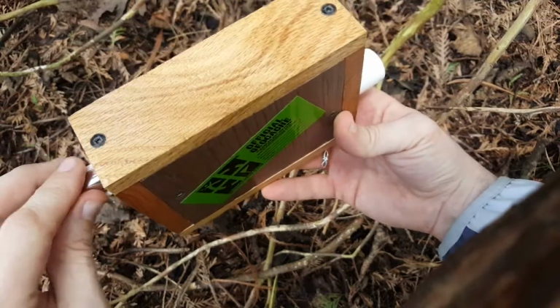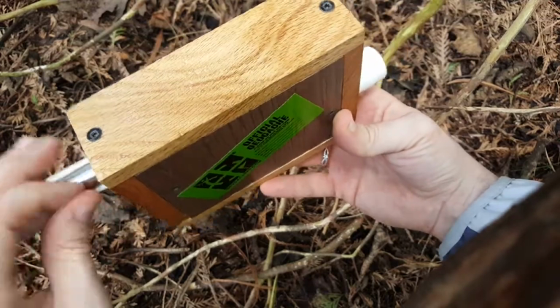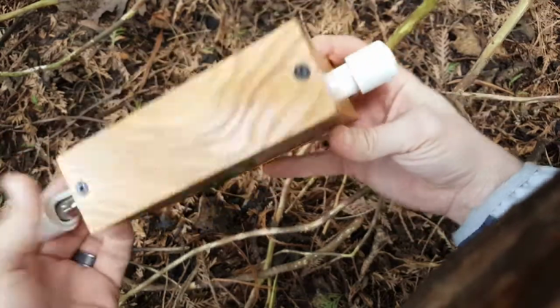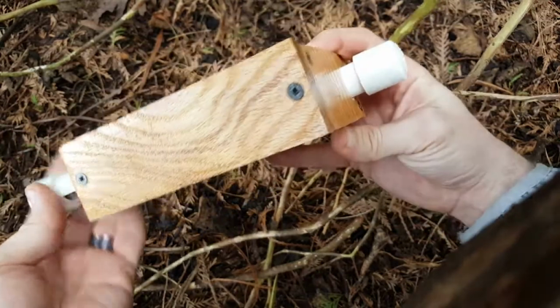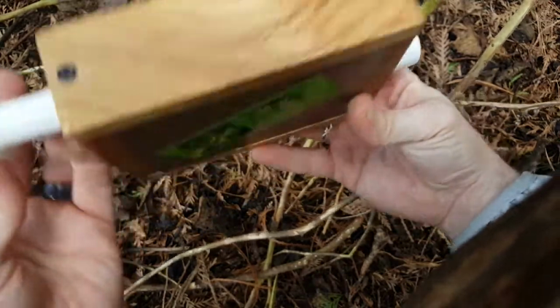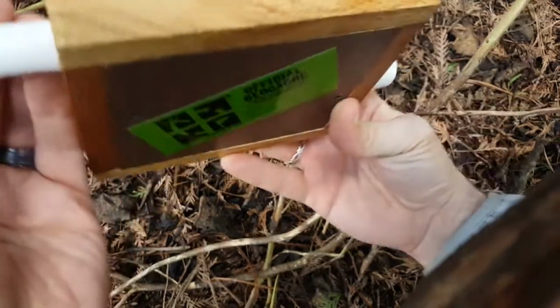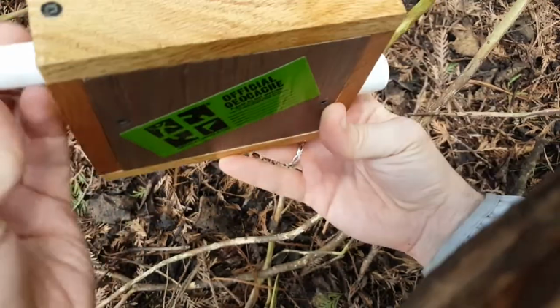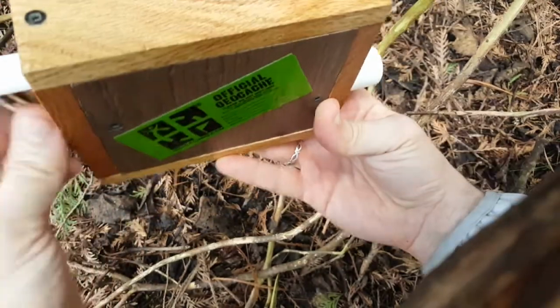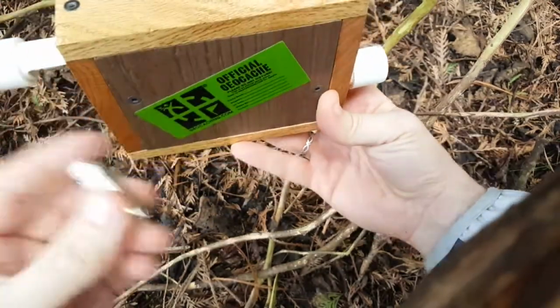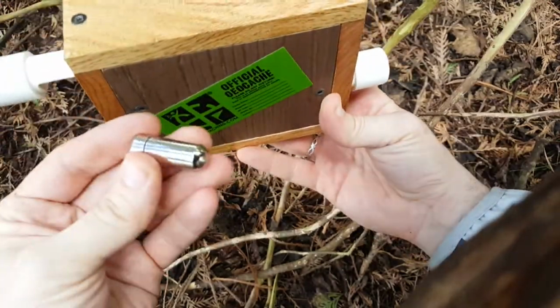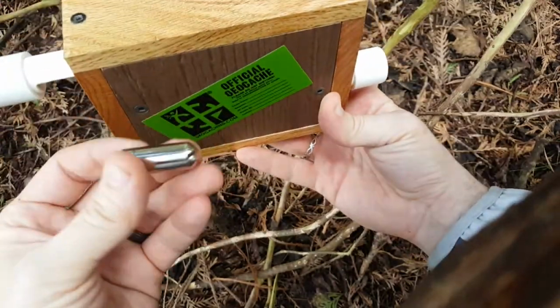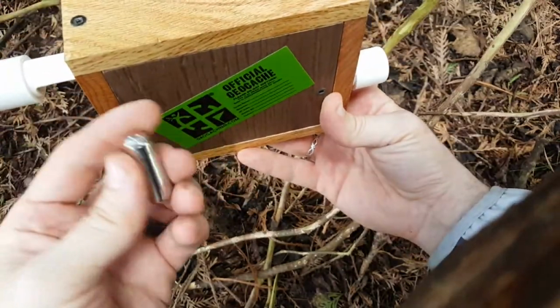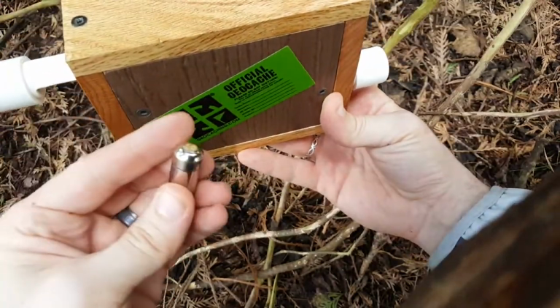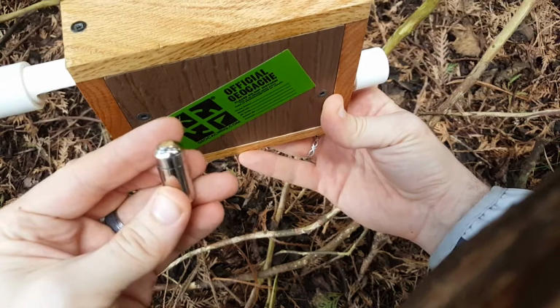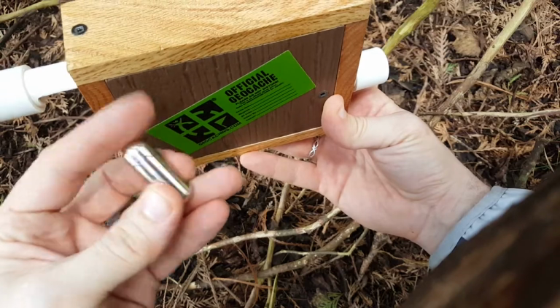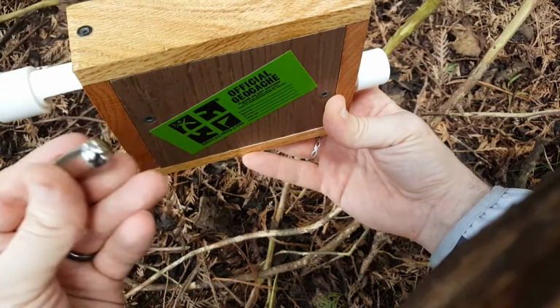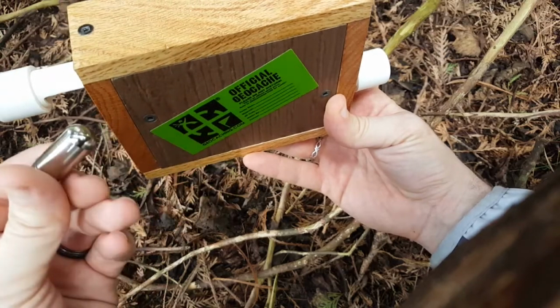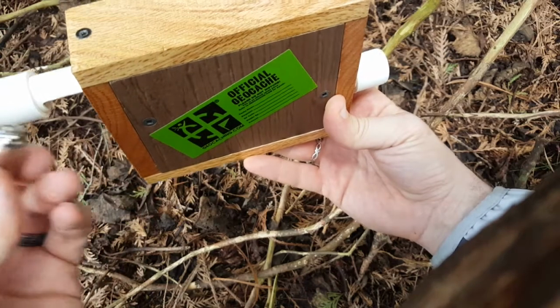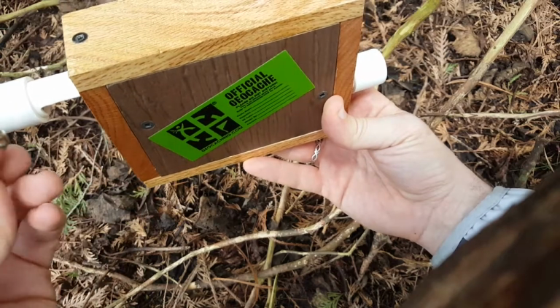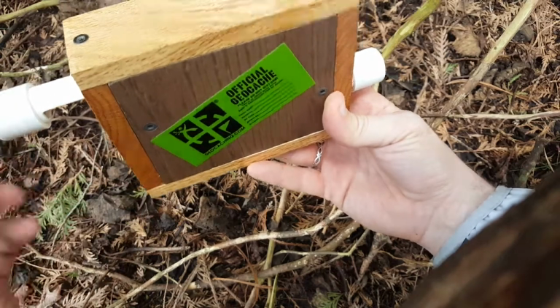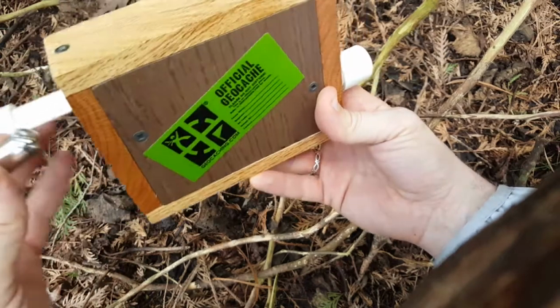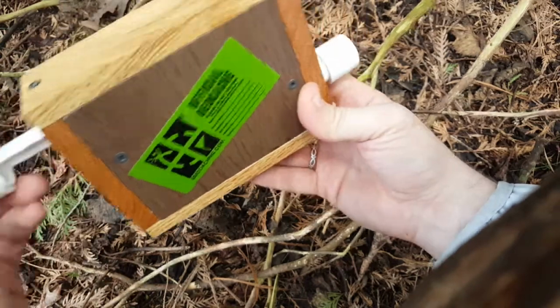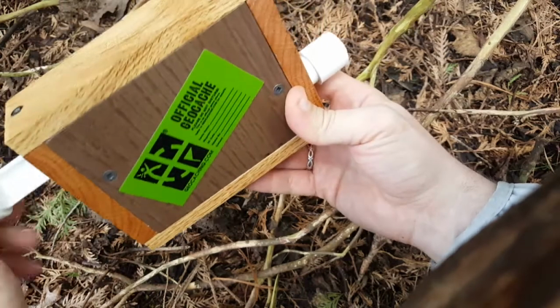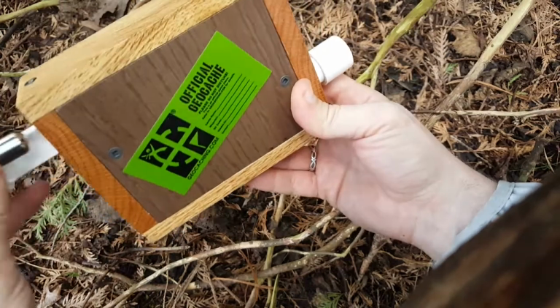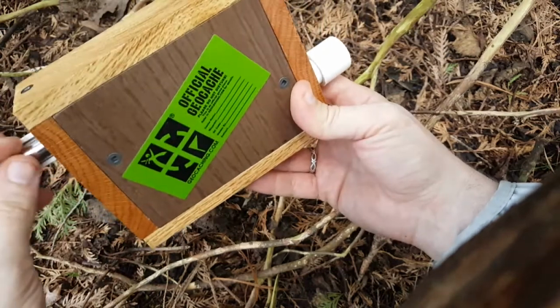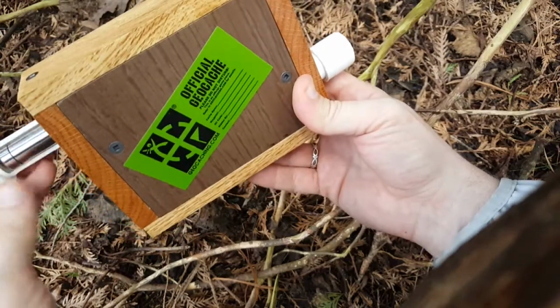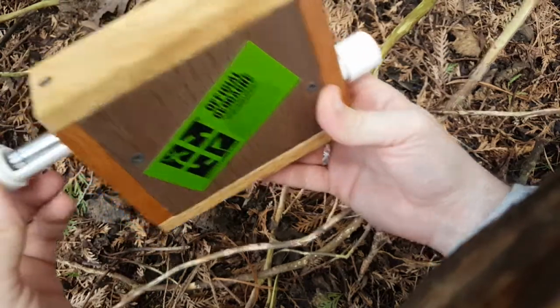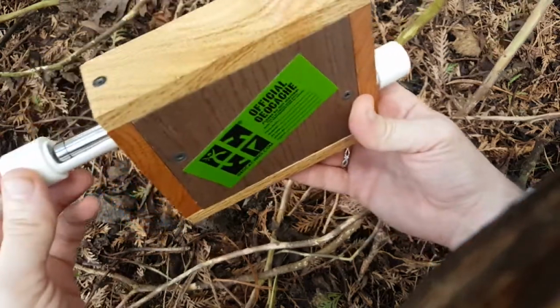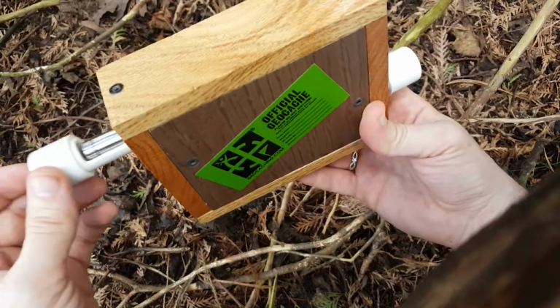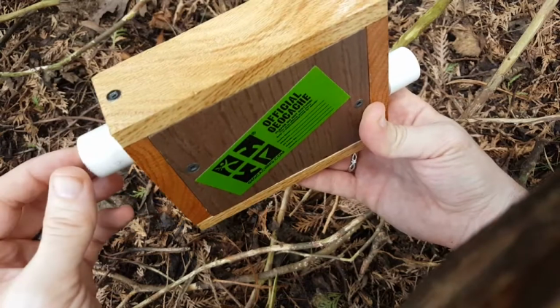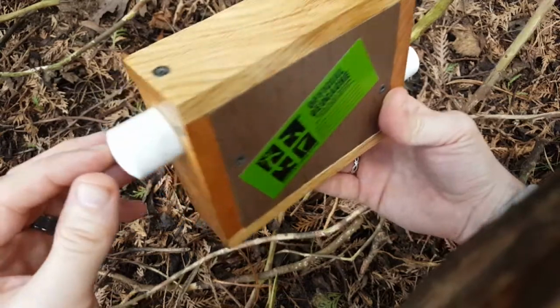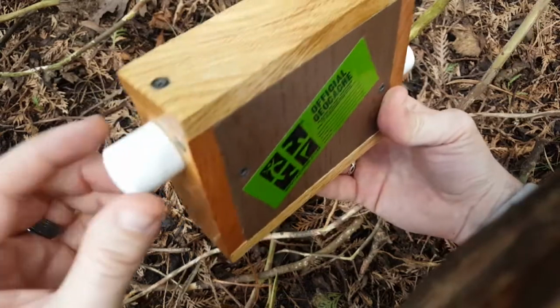You got a little bison tube with the log inside. And you put it back in, slide it back in.